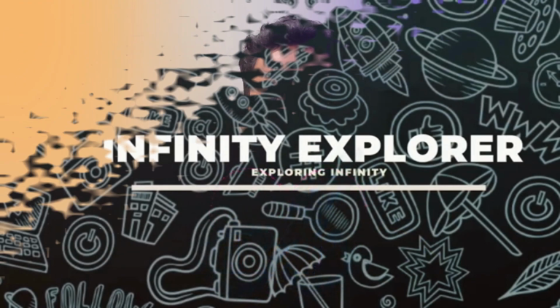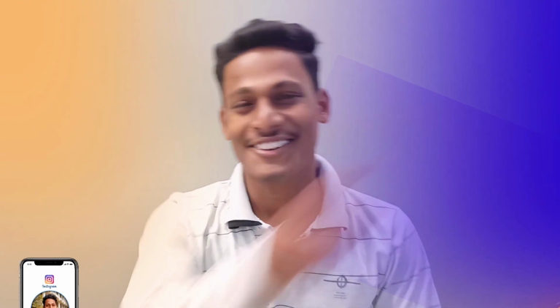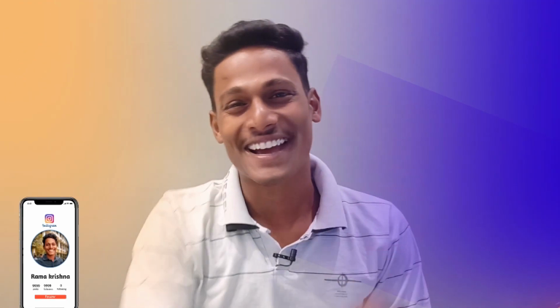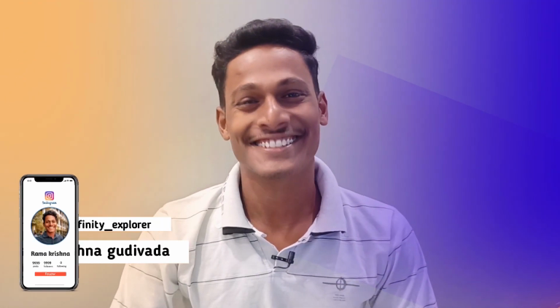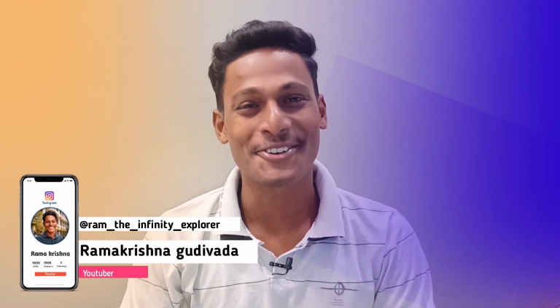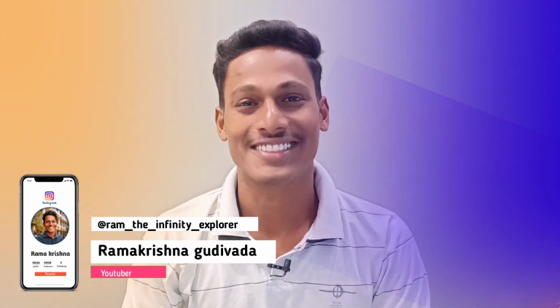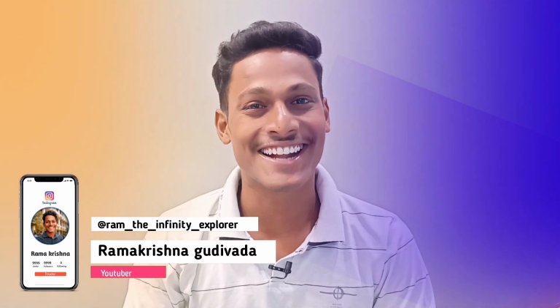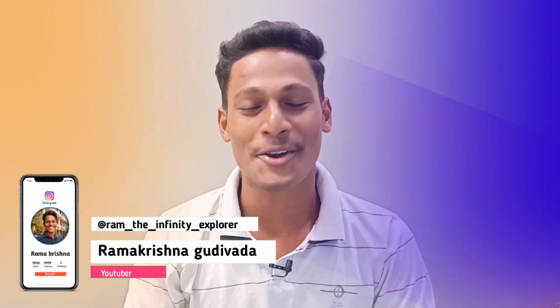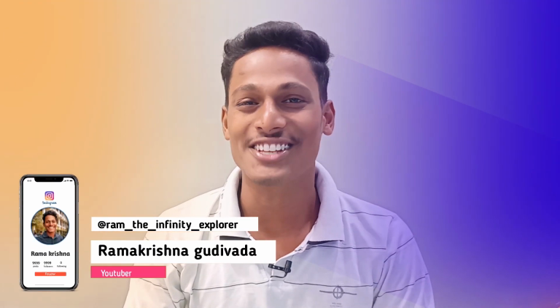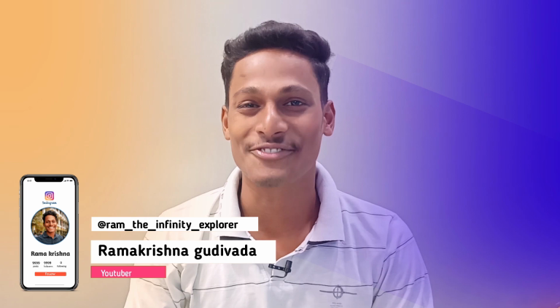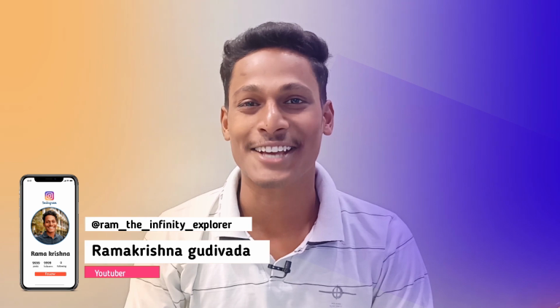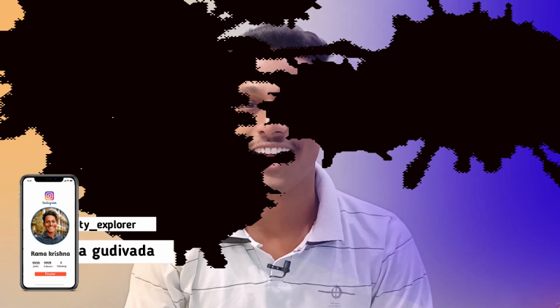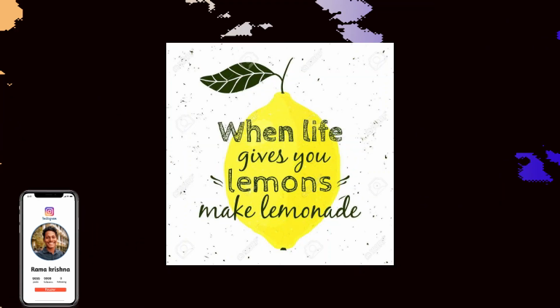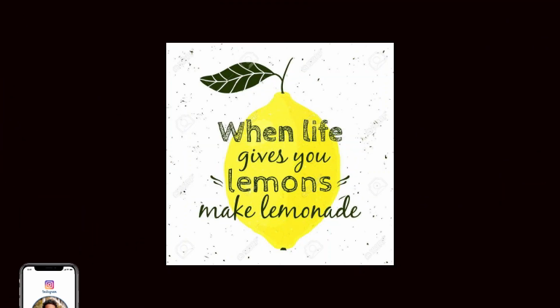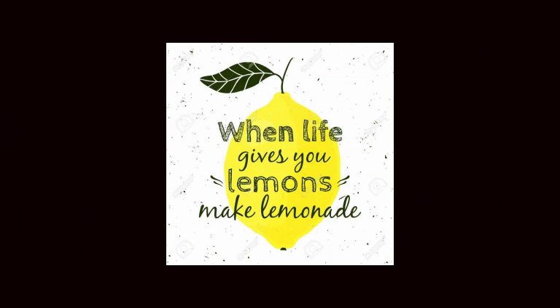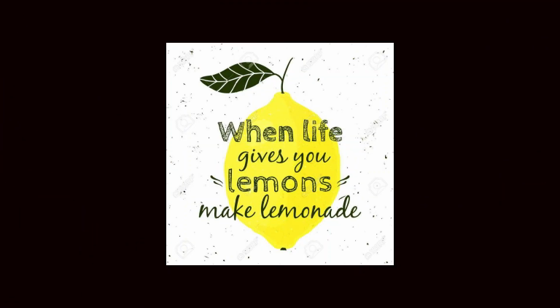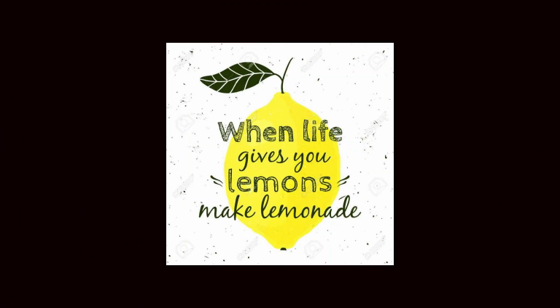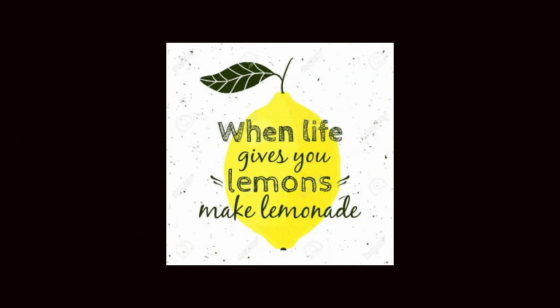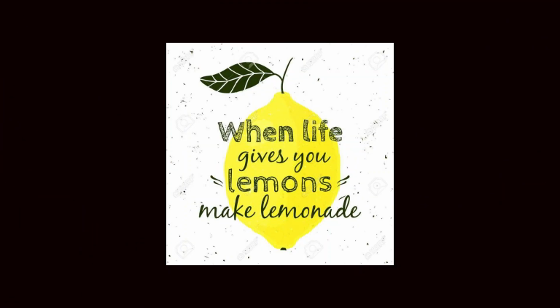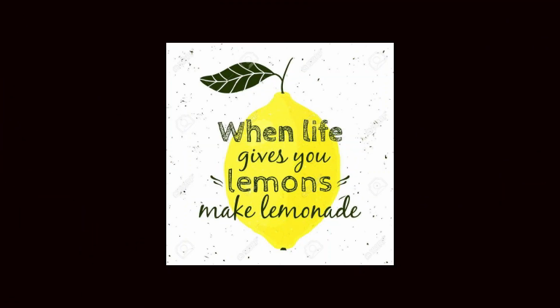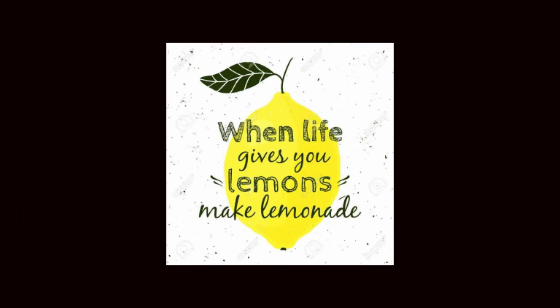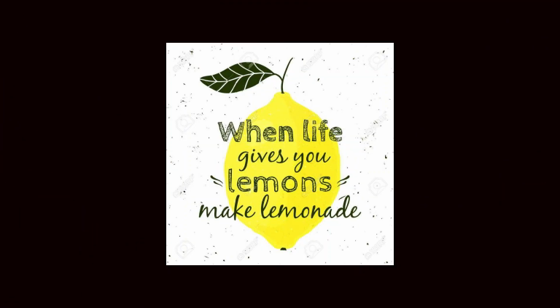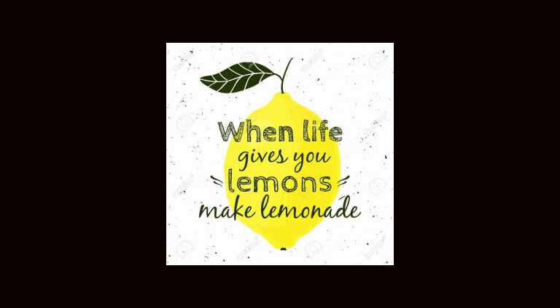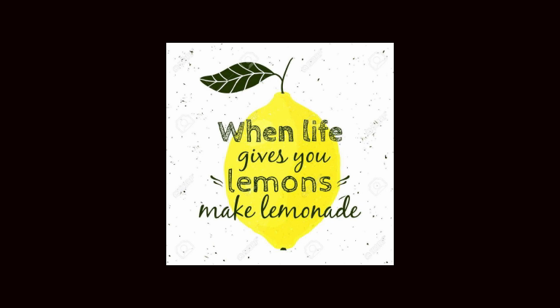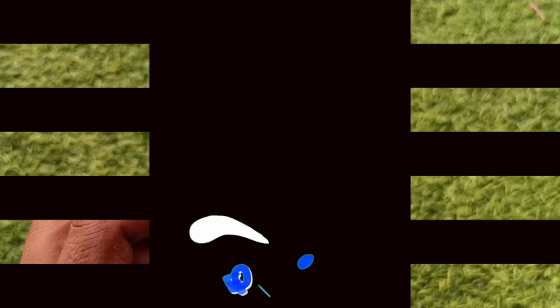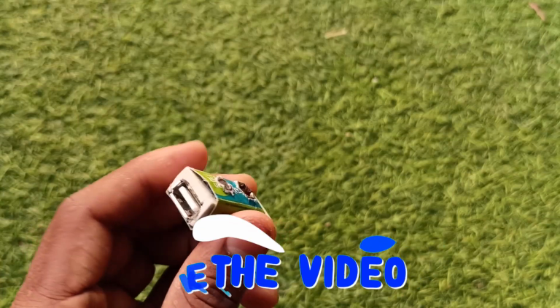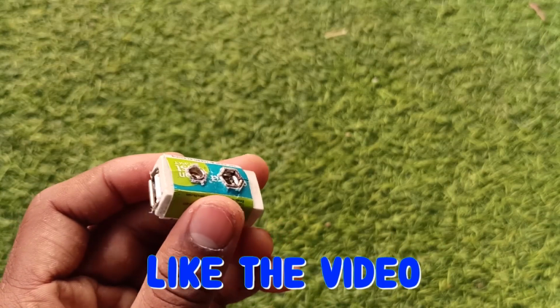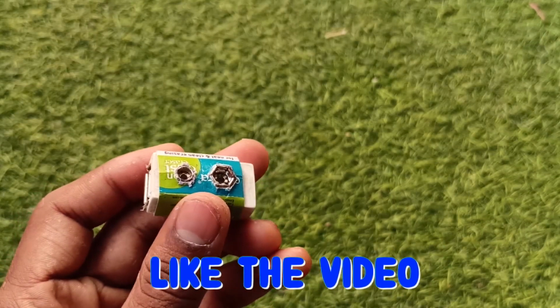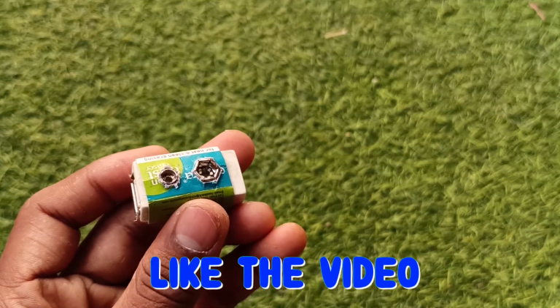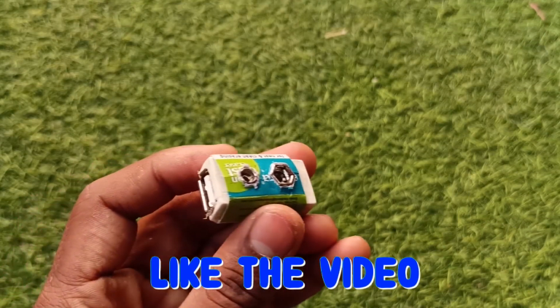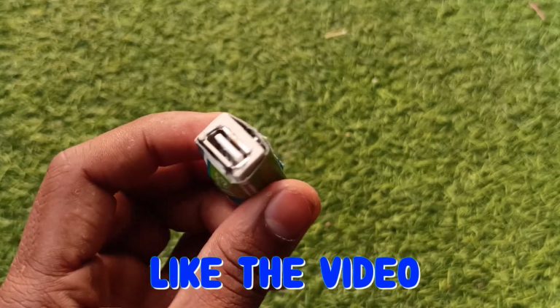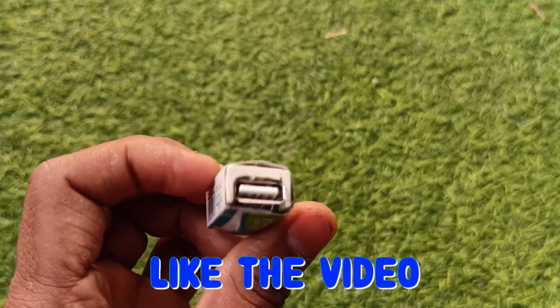Hey, what's up guys, how are you all? This is Ram and you are watching Infinite Explorer. There is a popular saying: when life gives you lemons, make lemonade. I will refresh it — when life gives you an eraser, make power banks.